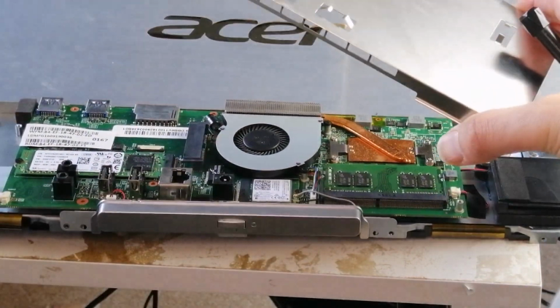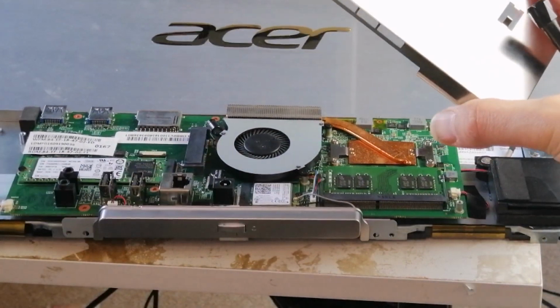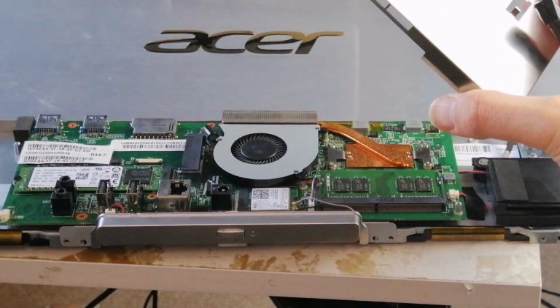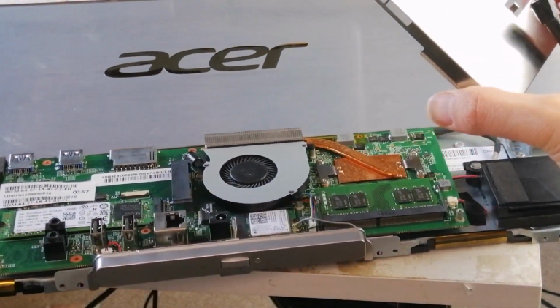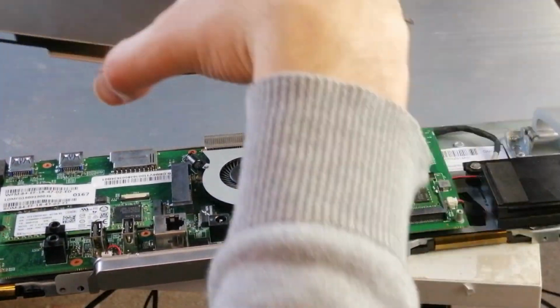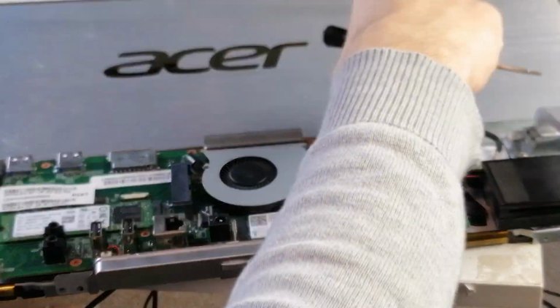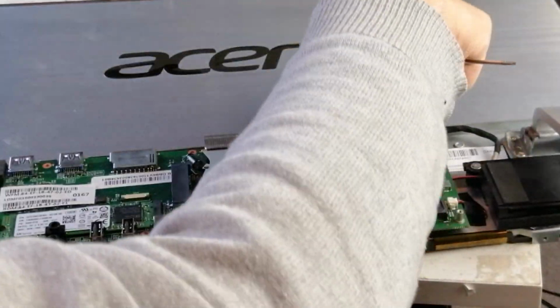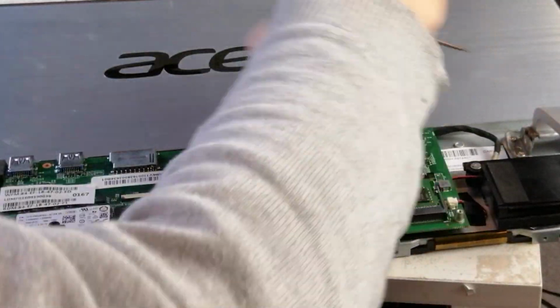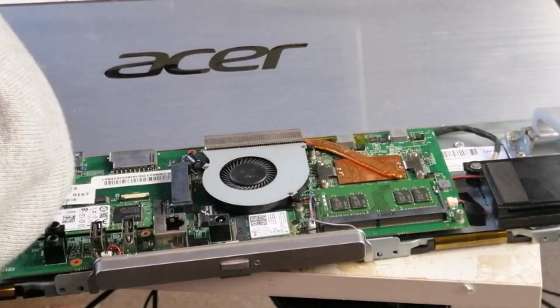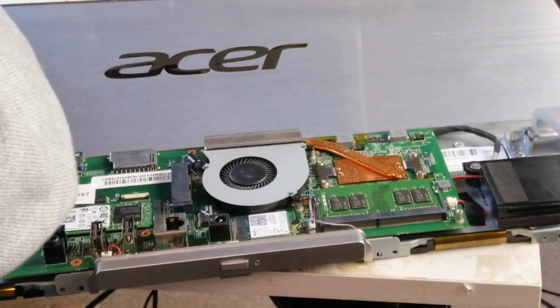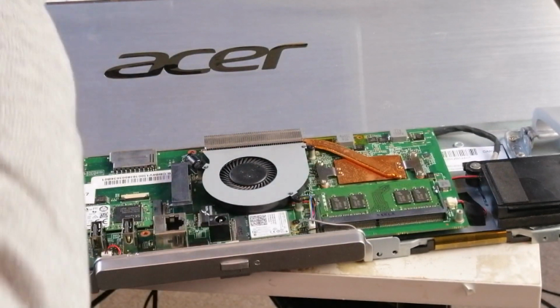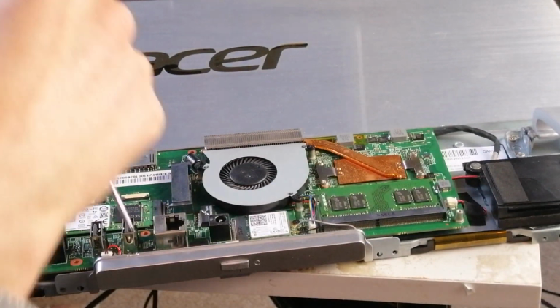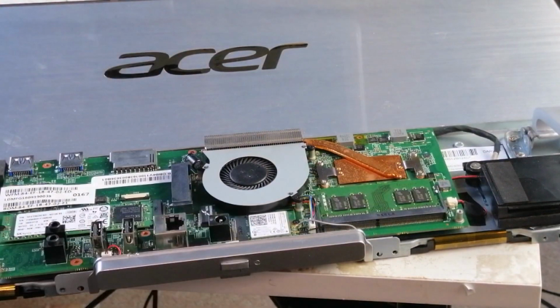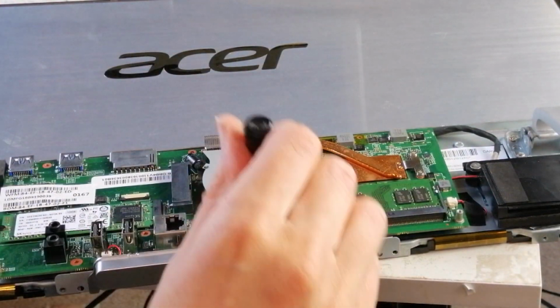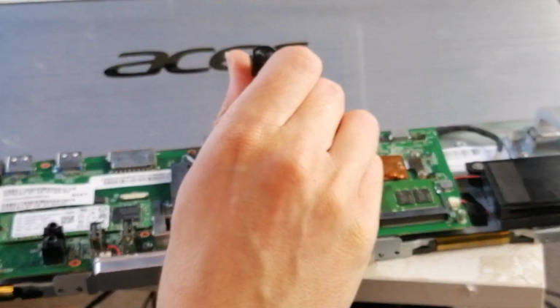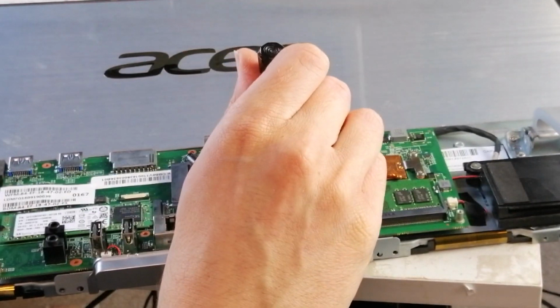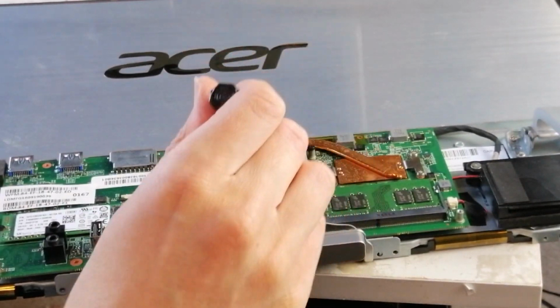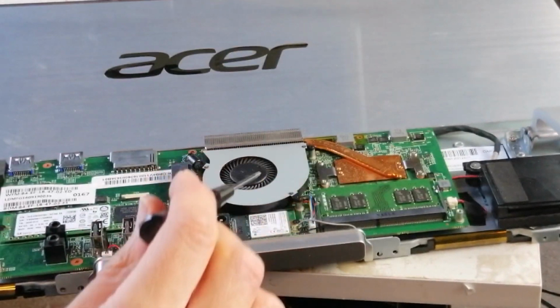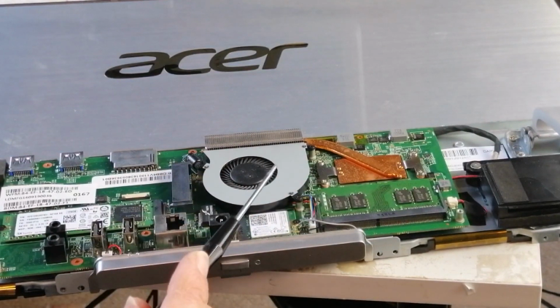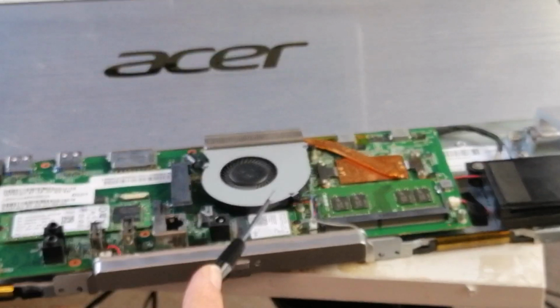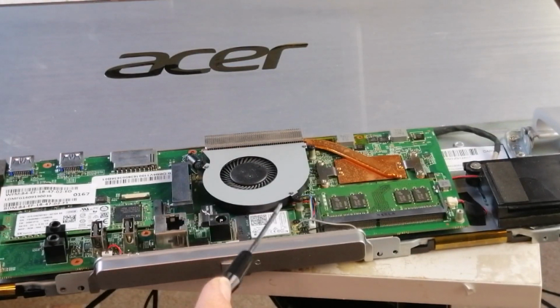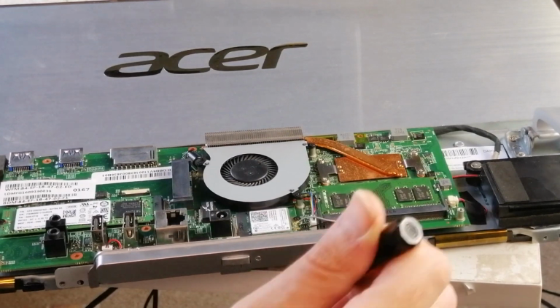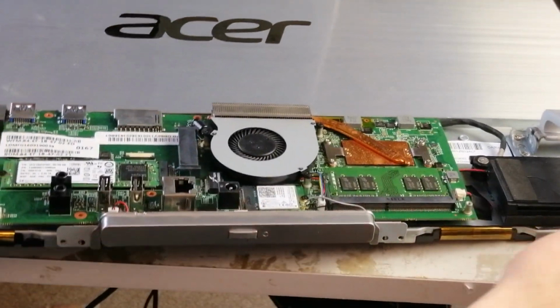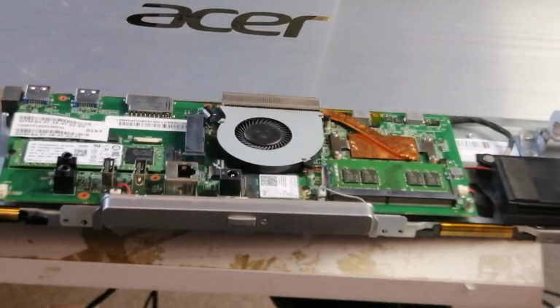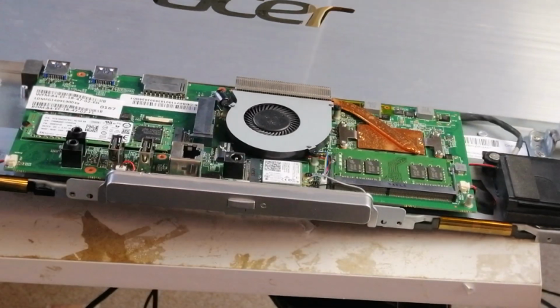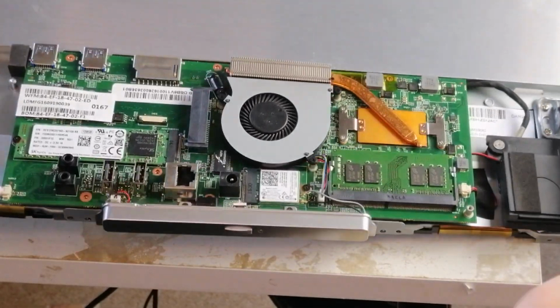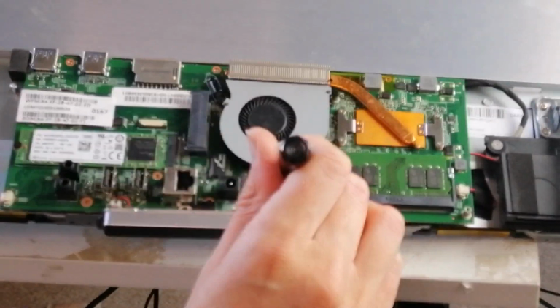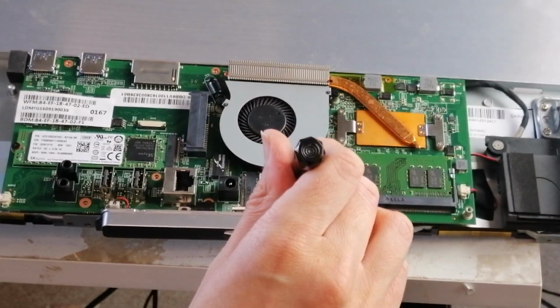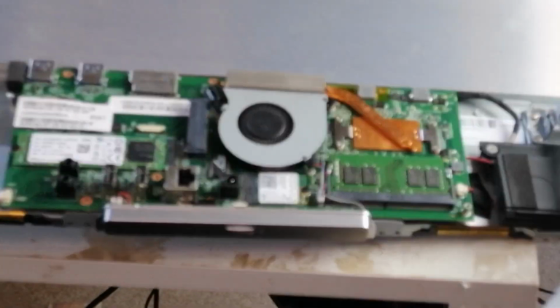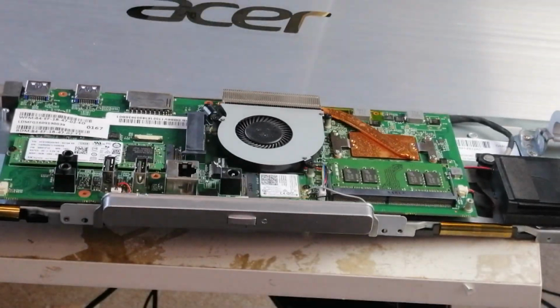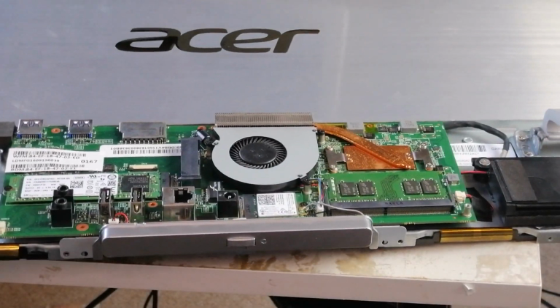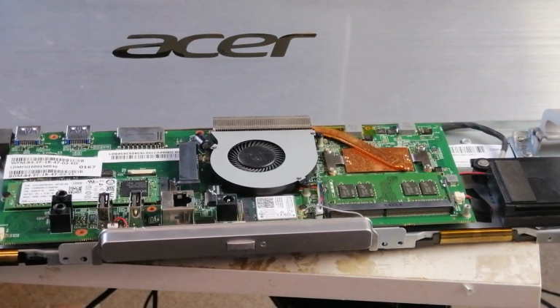Just removing a screw here — one screw, then a second one over here. Now I've taken that shield off — that's great. Now I've taken that shield off, so we're going to have to take this one off here. That's good — if I take that screw off now.